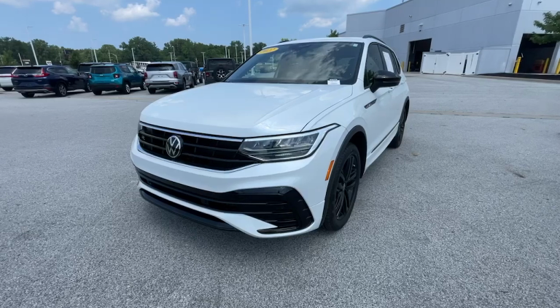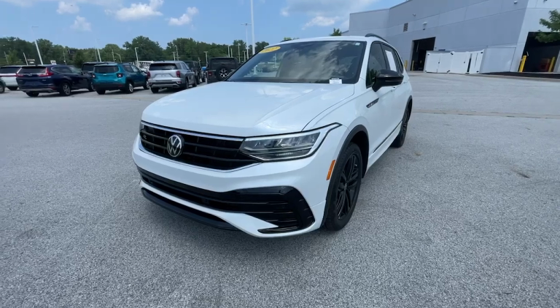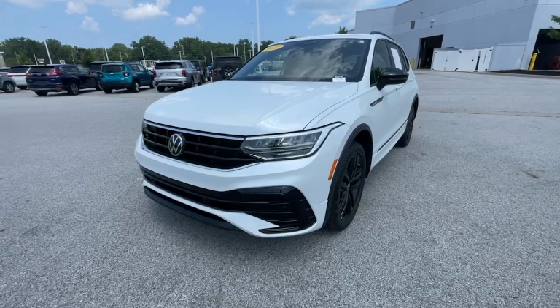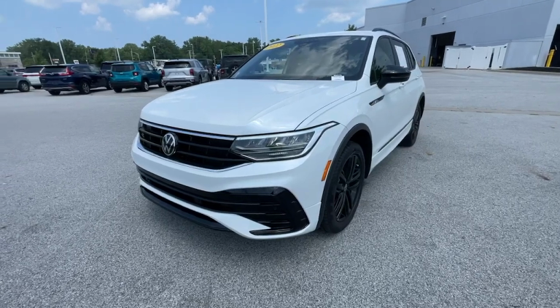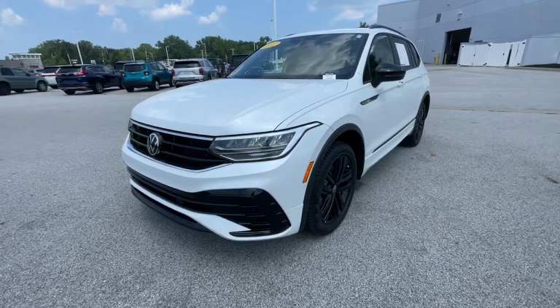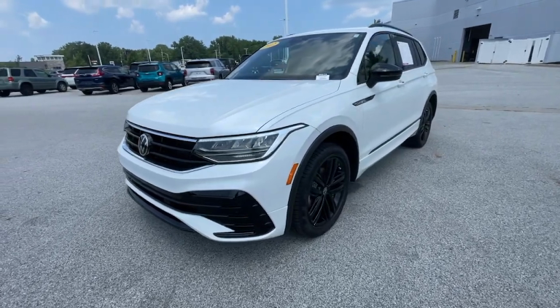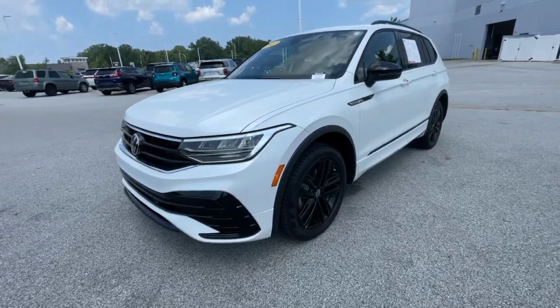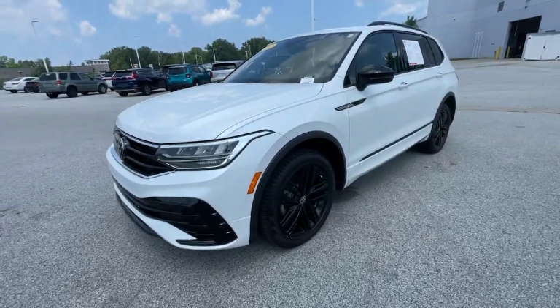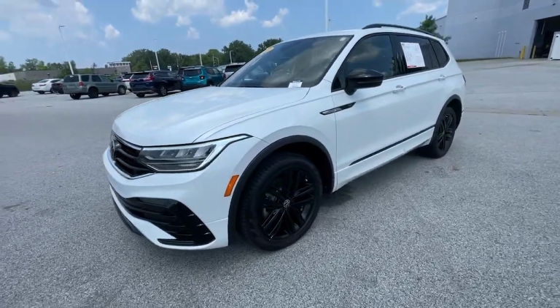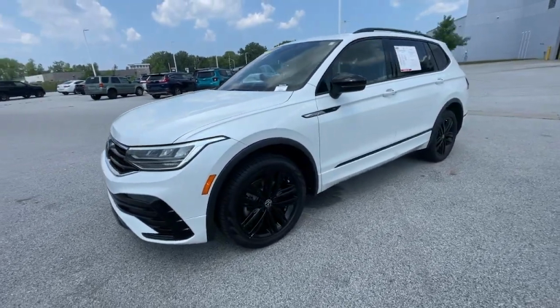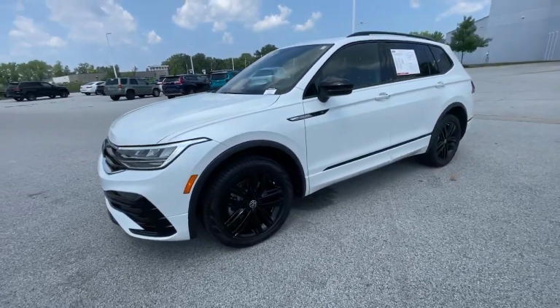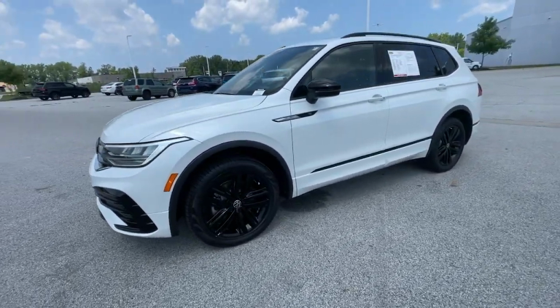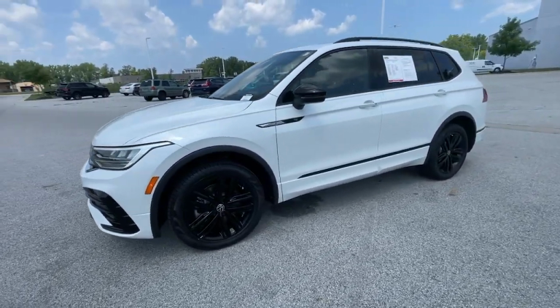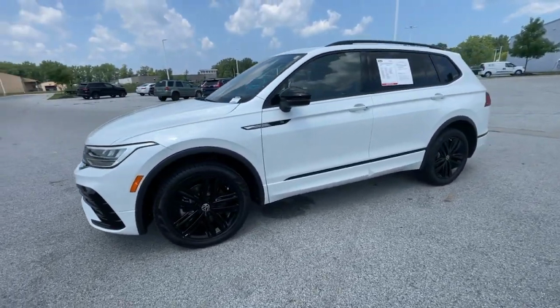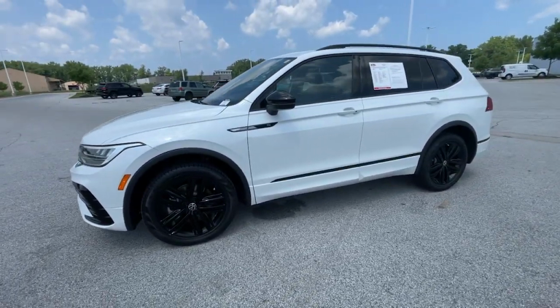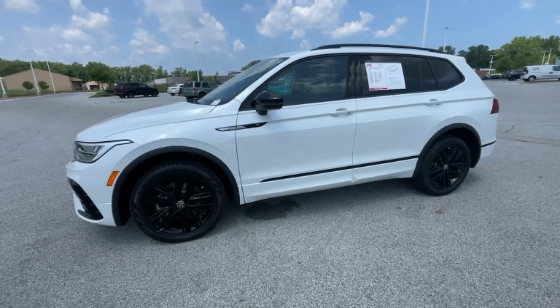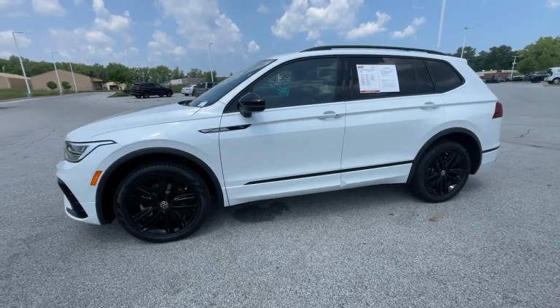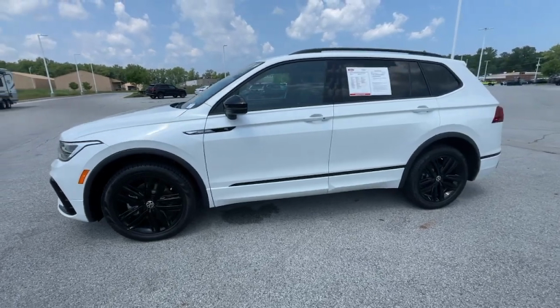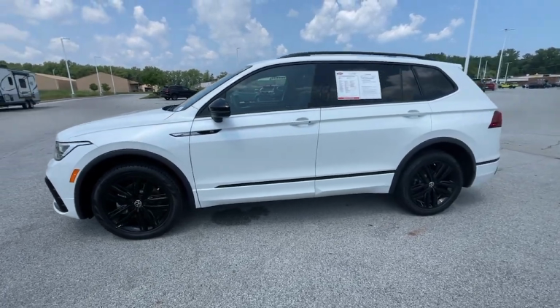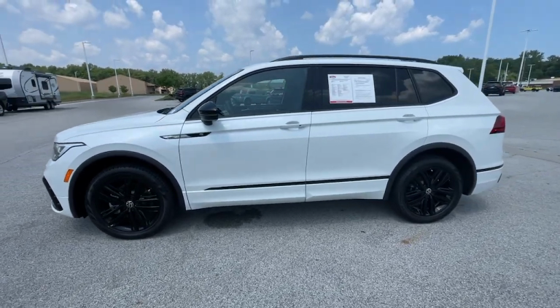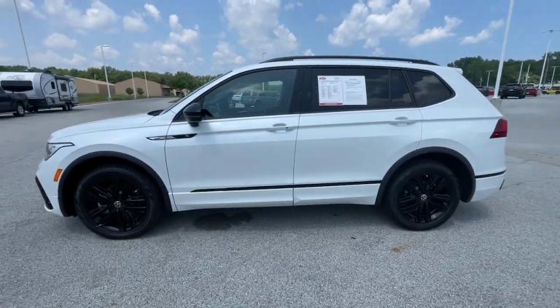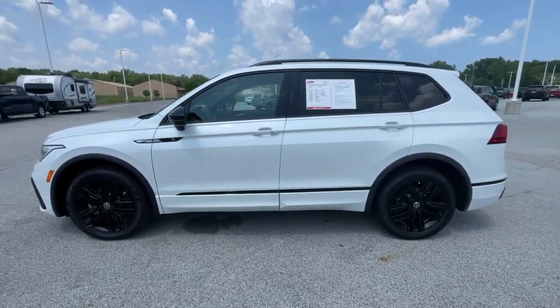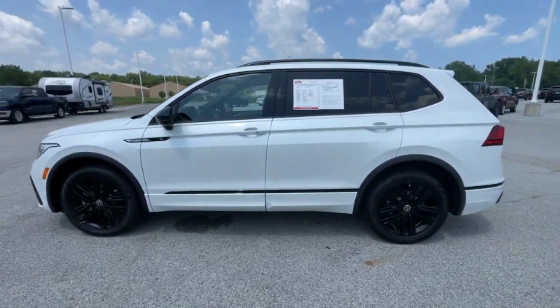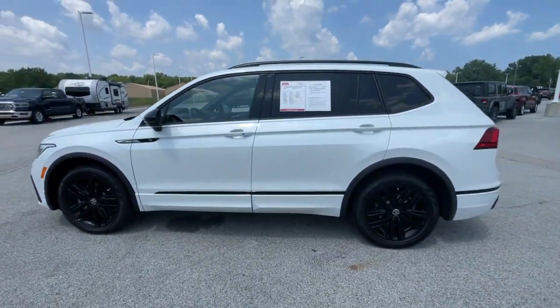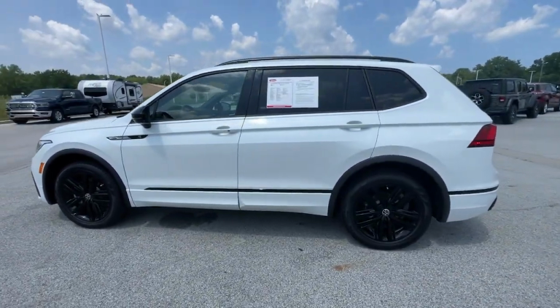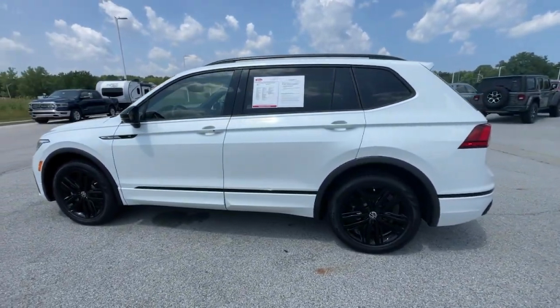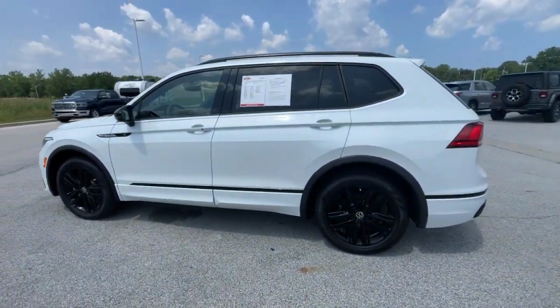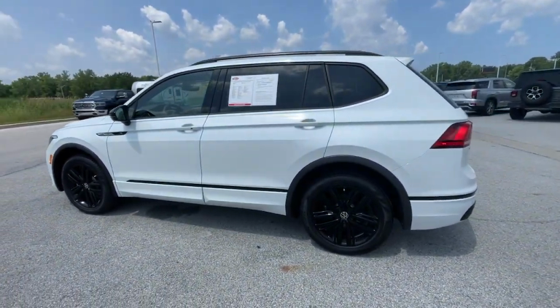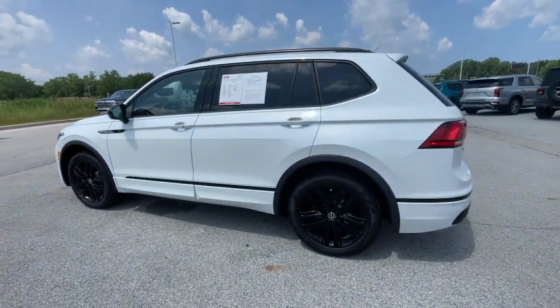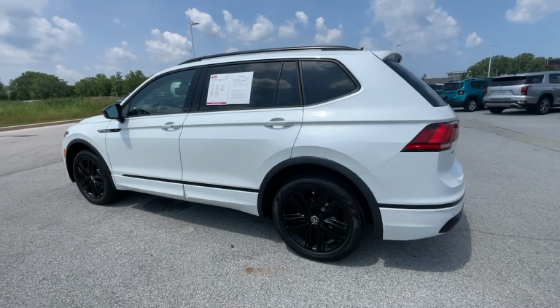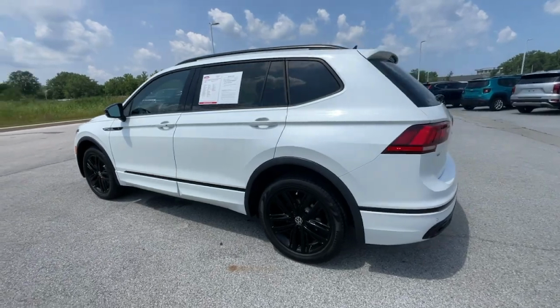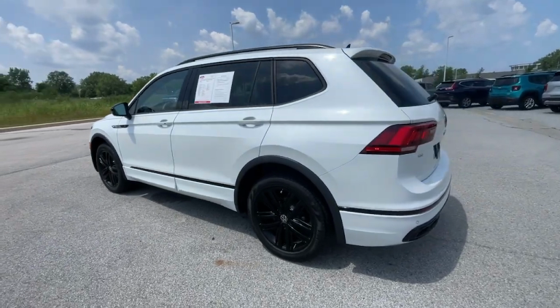Looking for your dream car? It could be the 2022 Volkswagen Tiguan. With less than 10,000 miles on the odometer, this vehicle stands out from the rest.